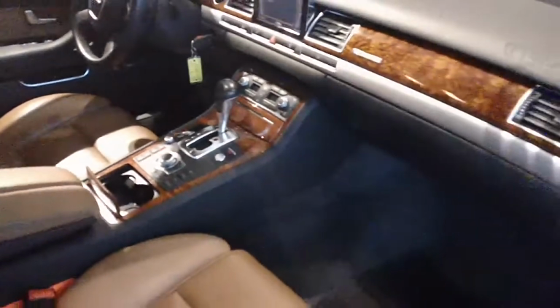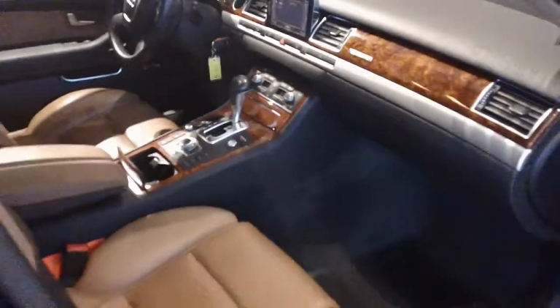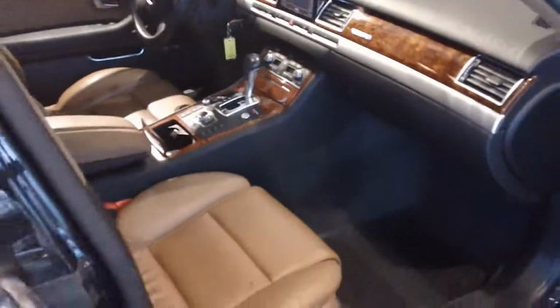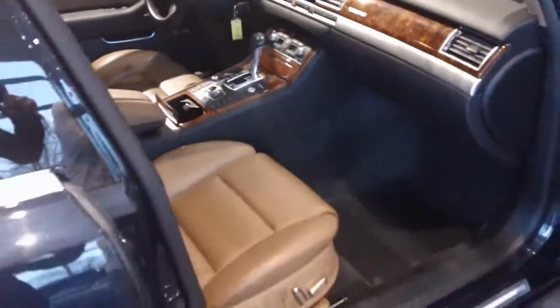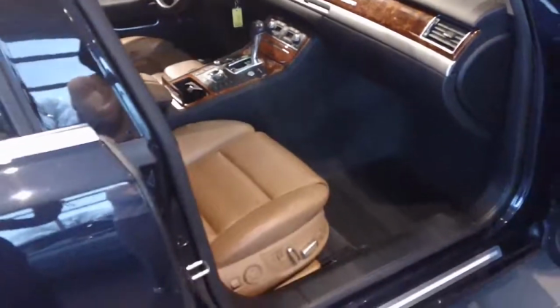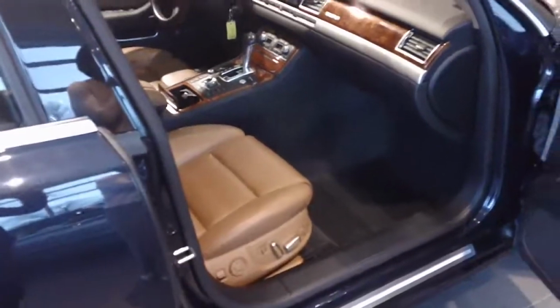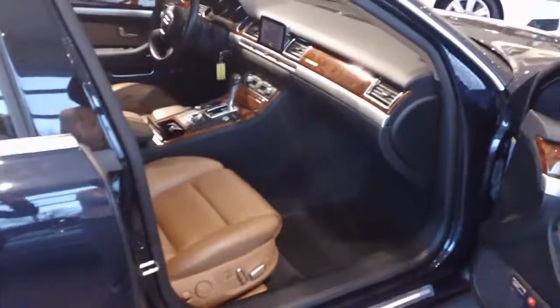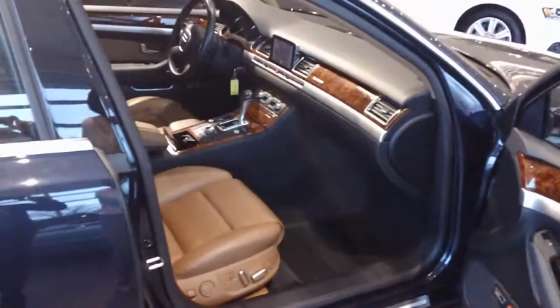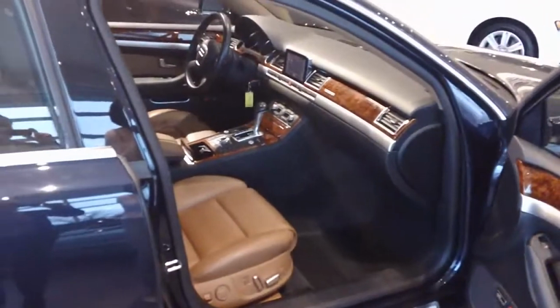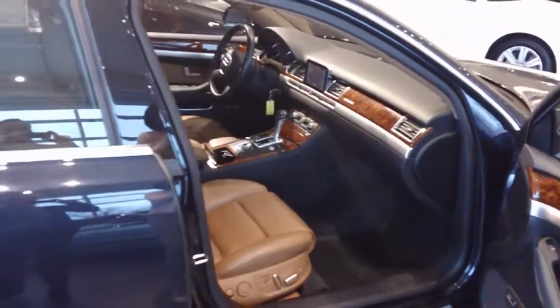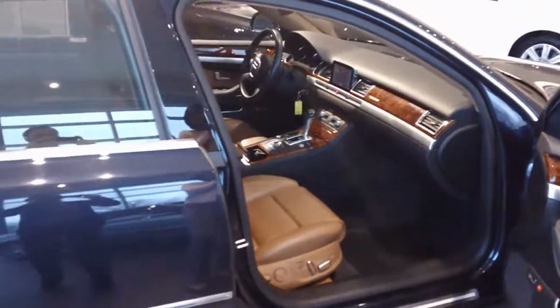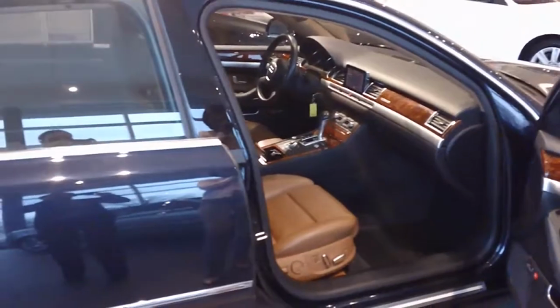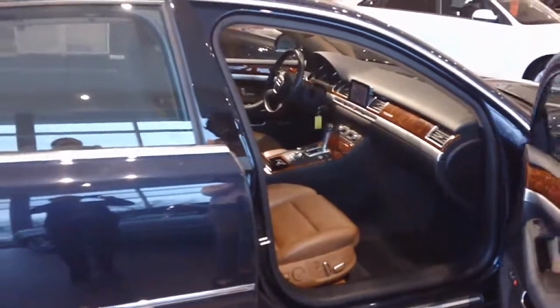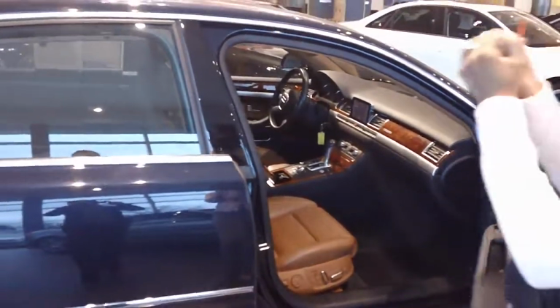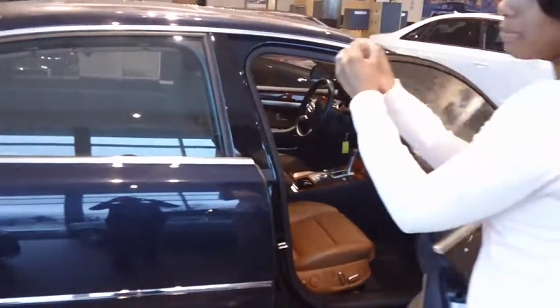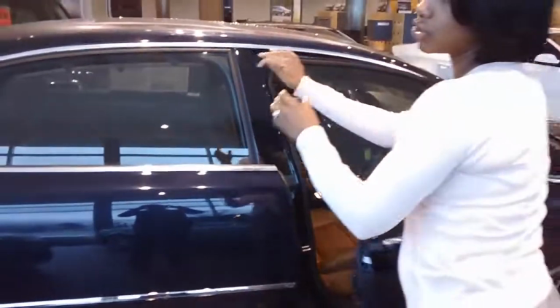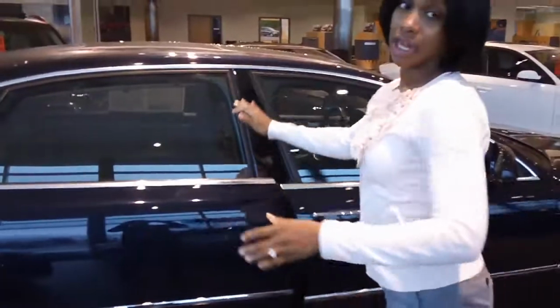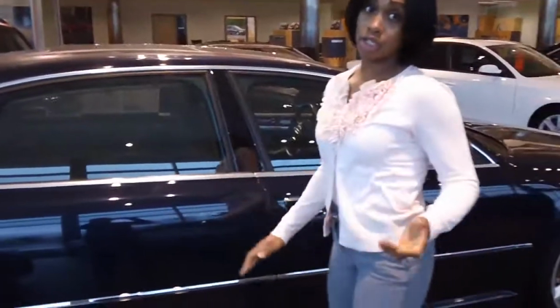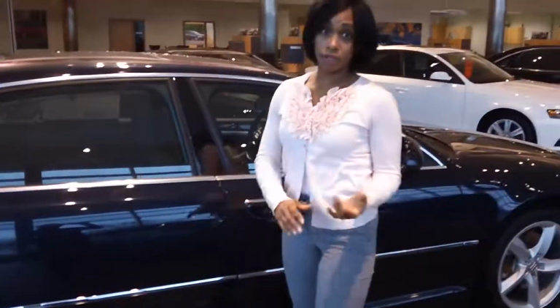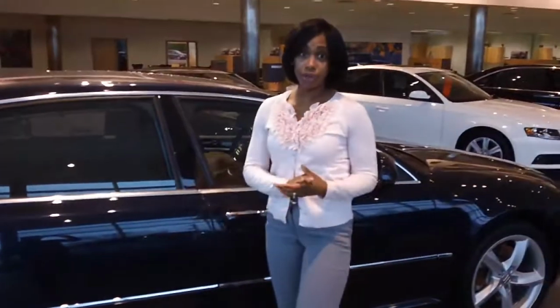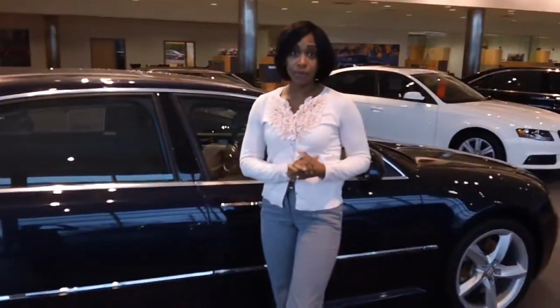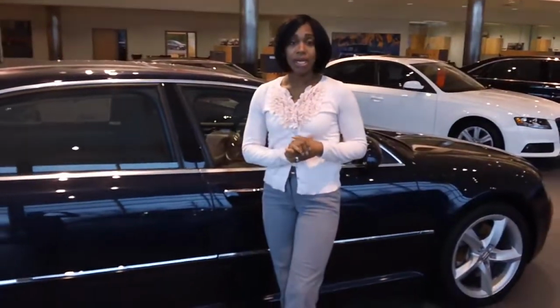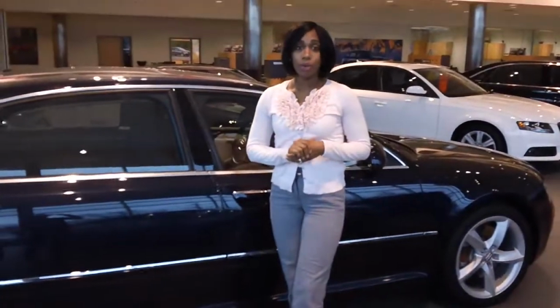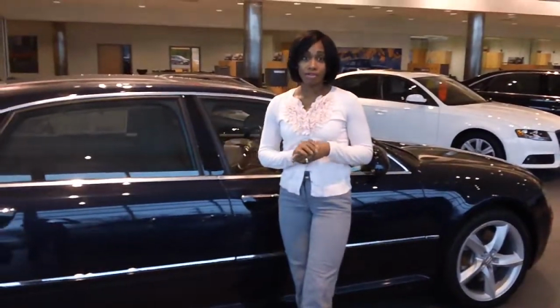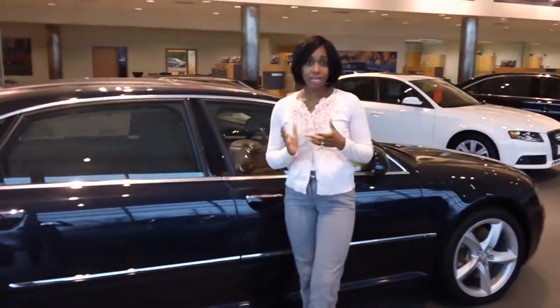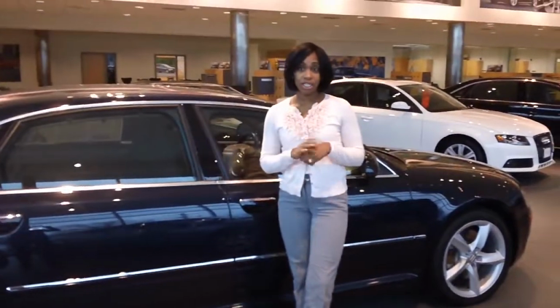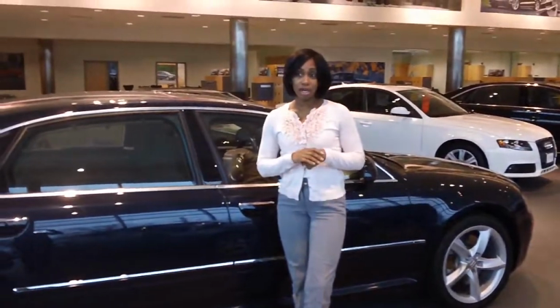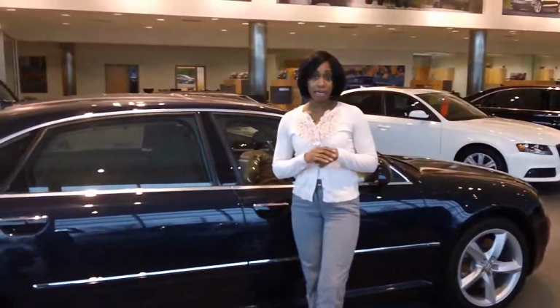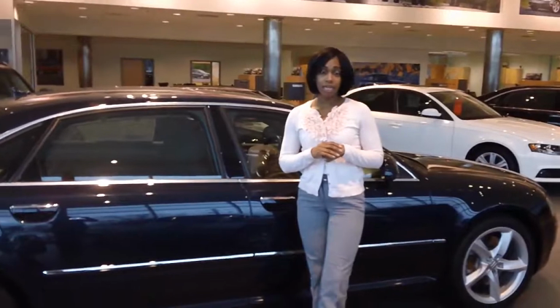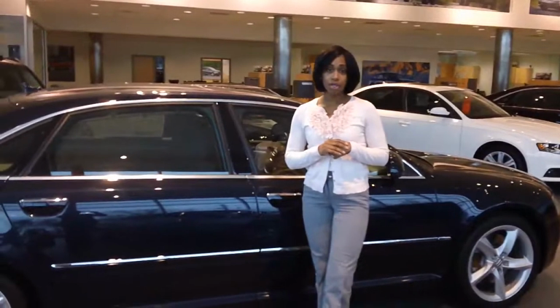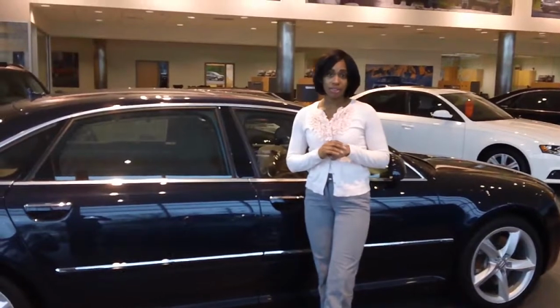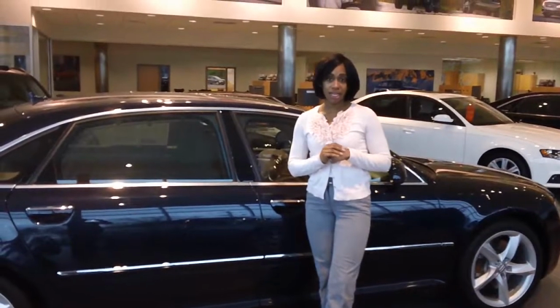Right now we're running a great certified pre-owned financing special that is offered to you. Whenever you get a chance, come down and take a look. Thank you.